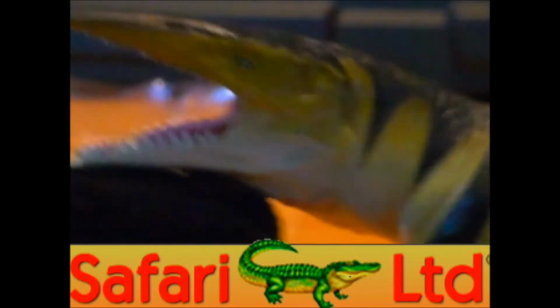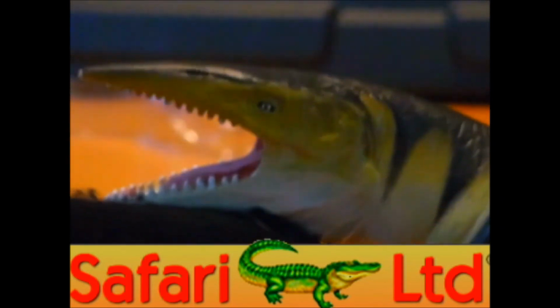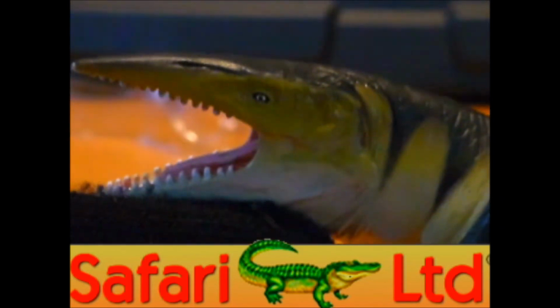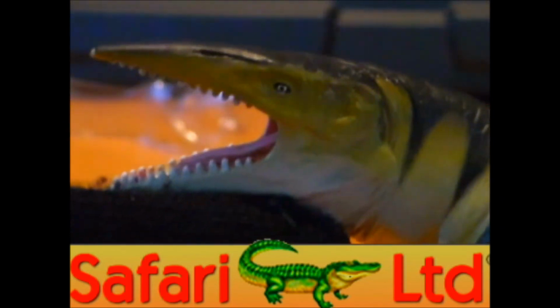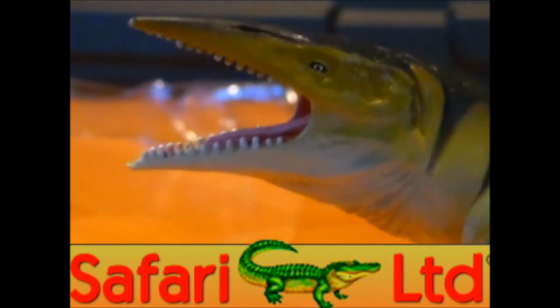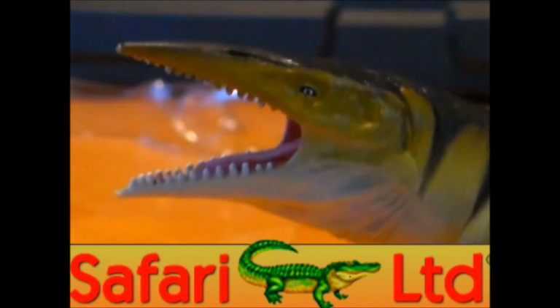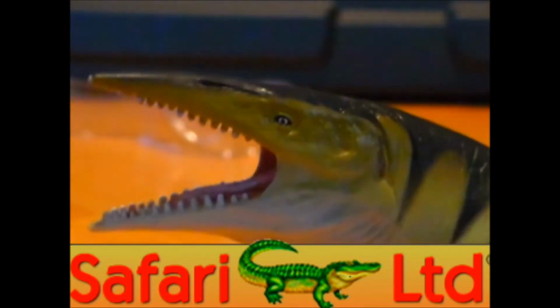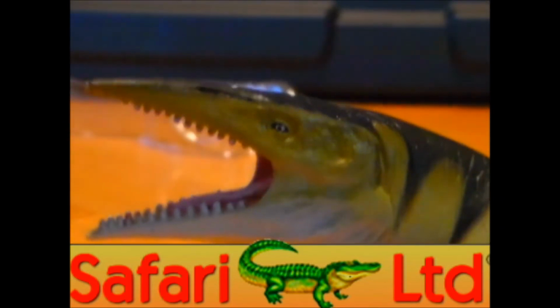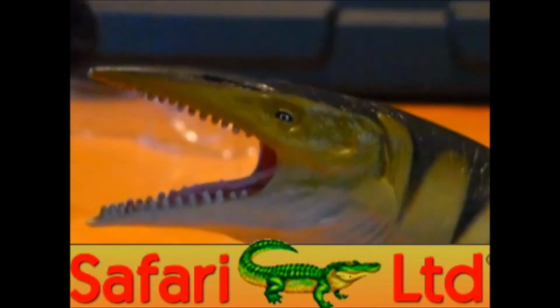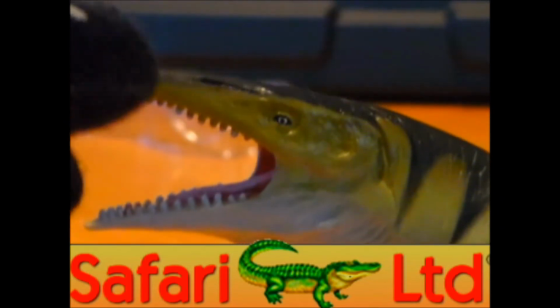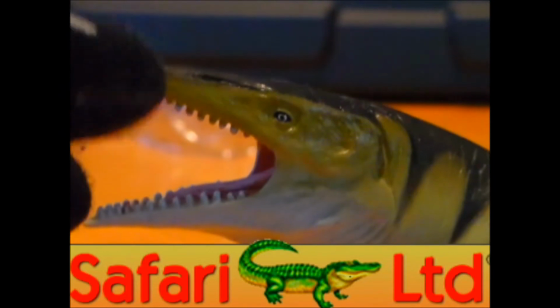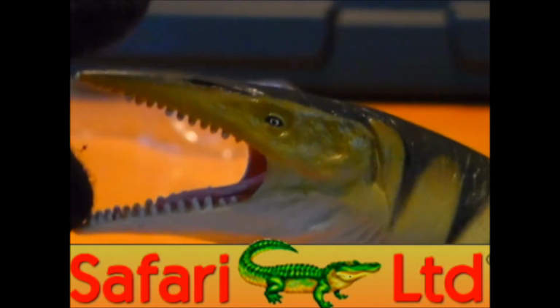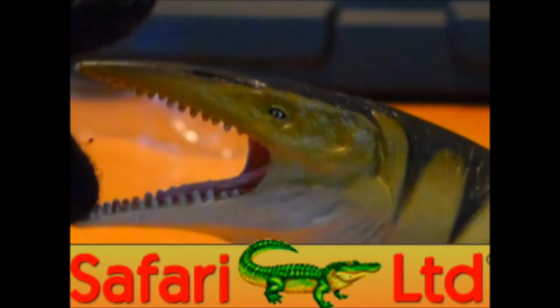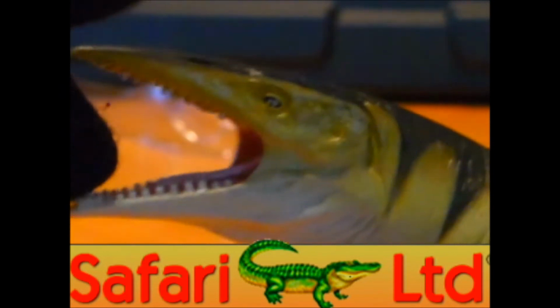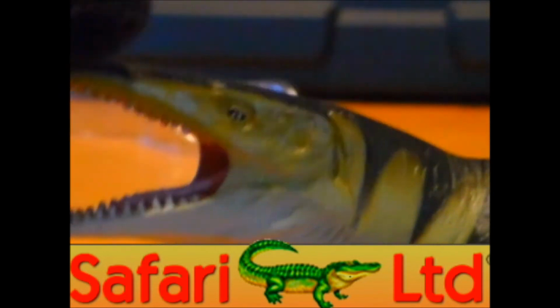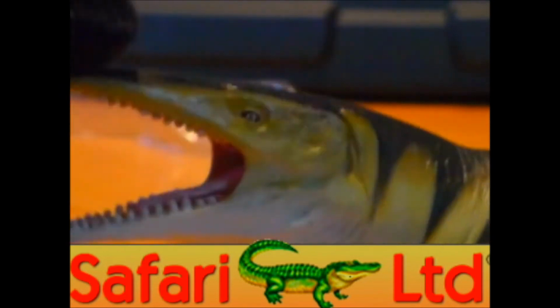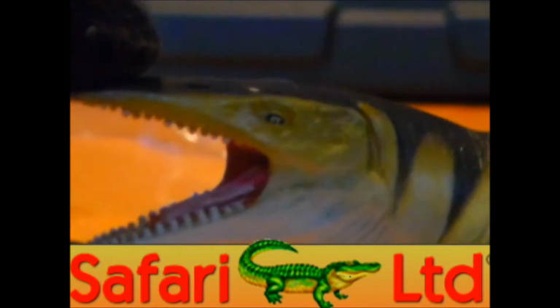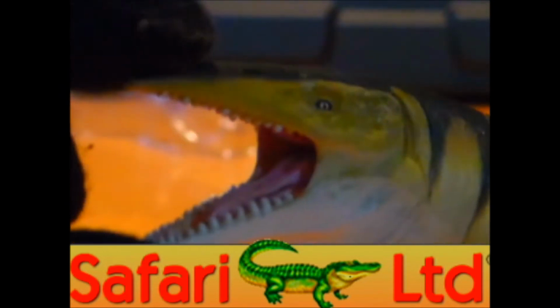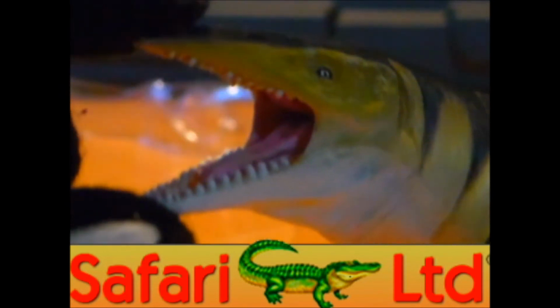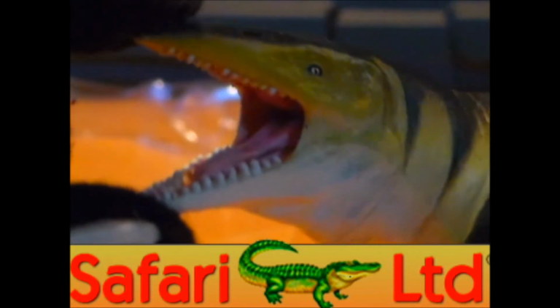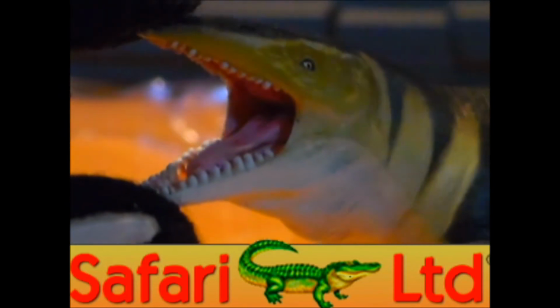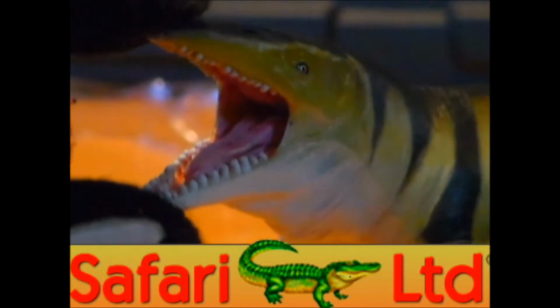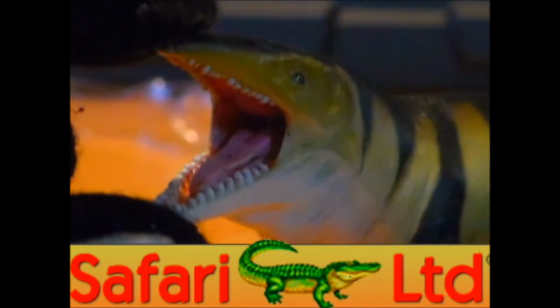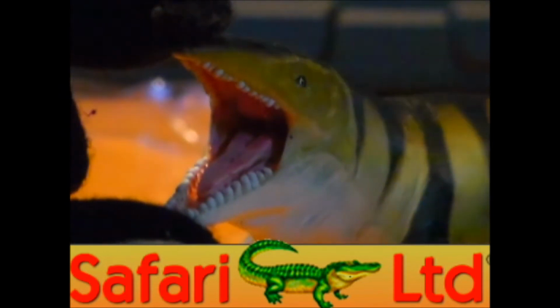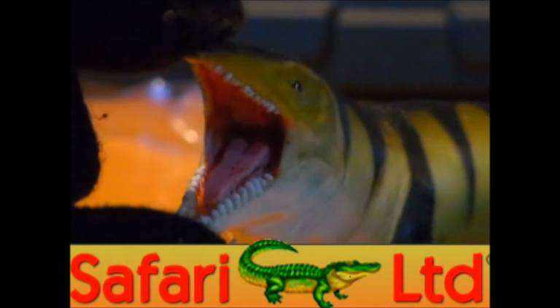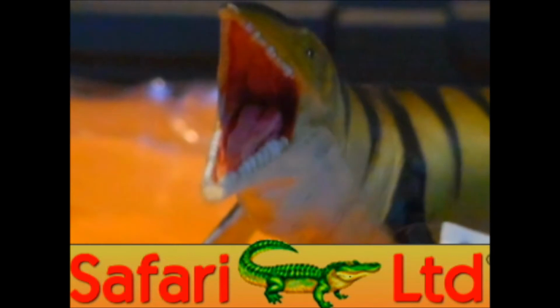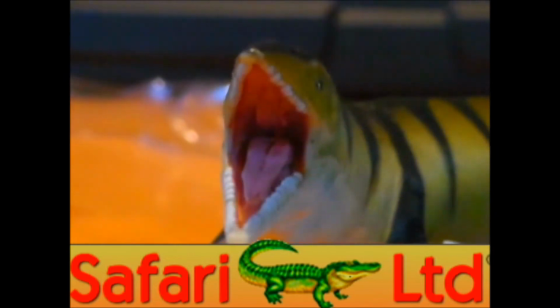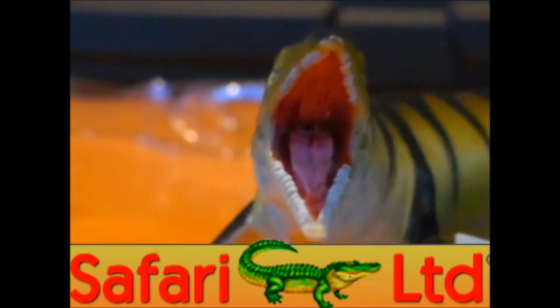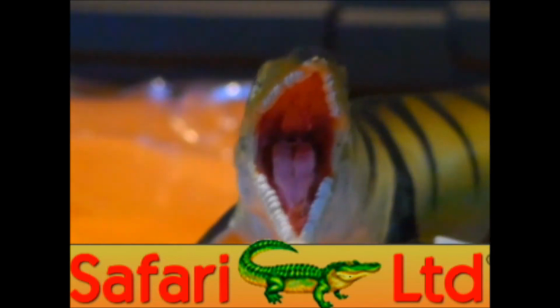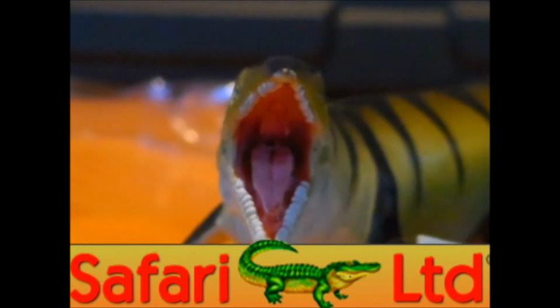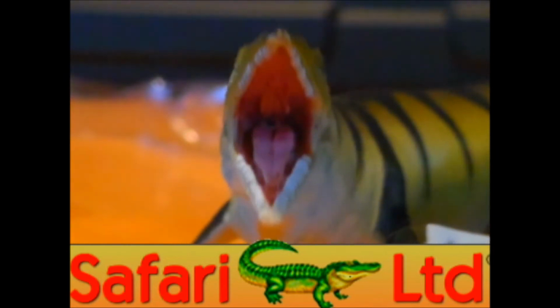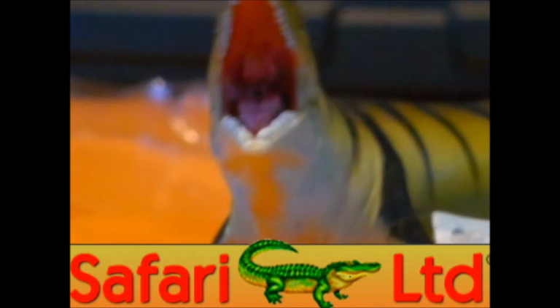This guy used to live in the oceans during the Late Cretaceous period and grew anywhere from 49 to 50 plus feet long.